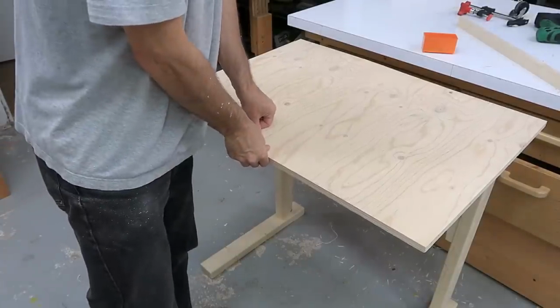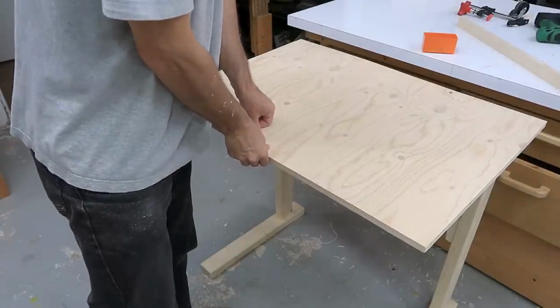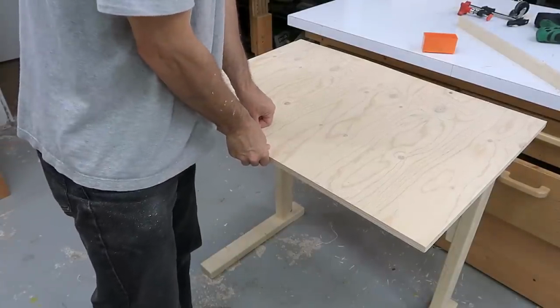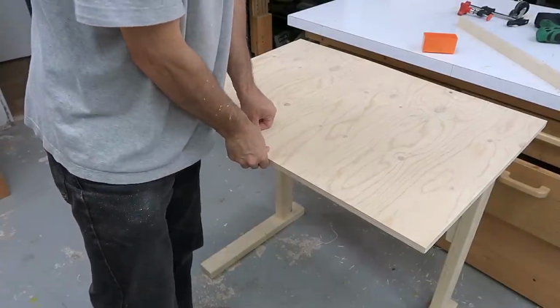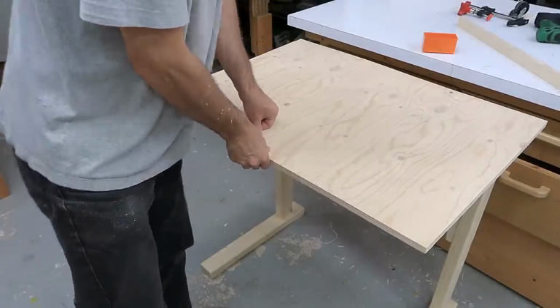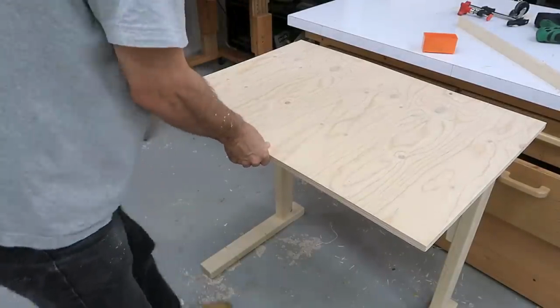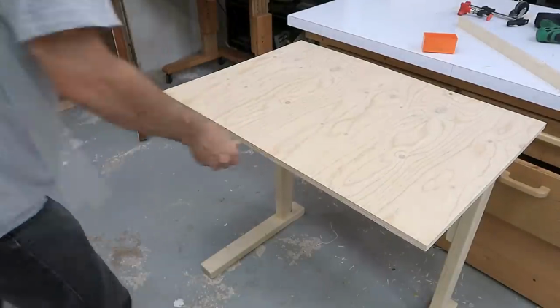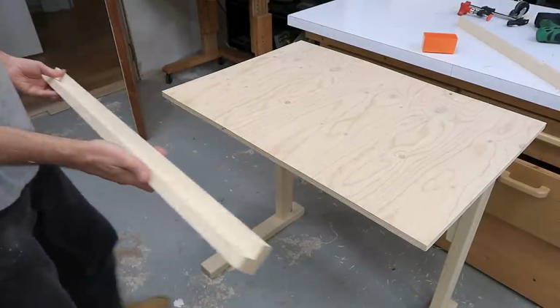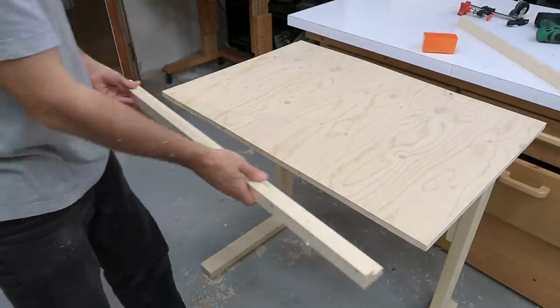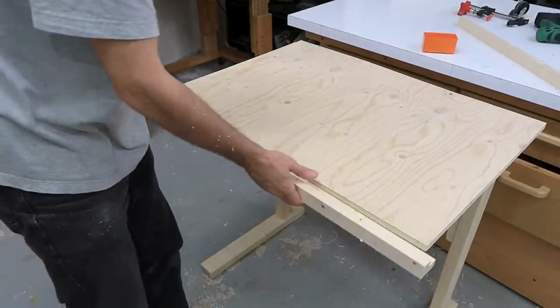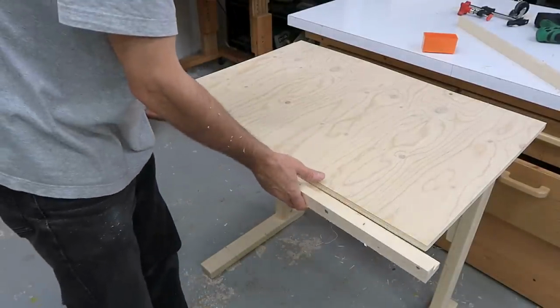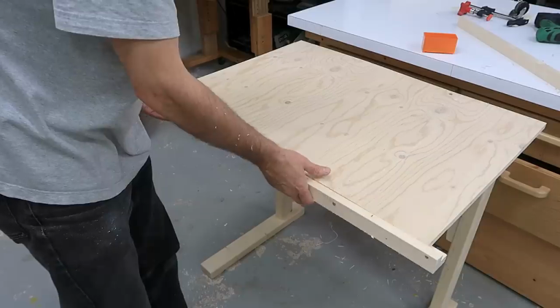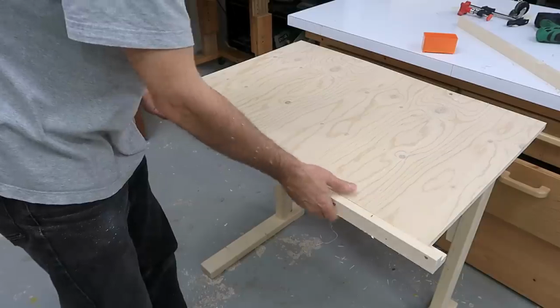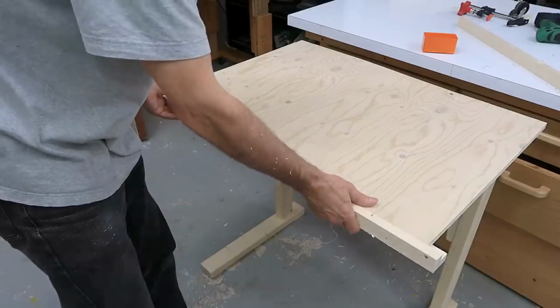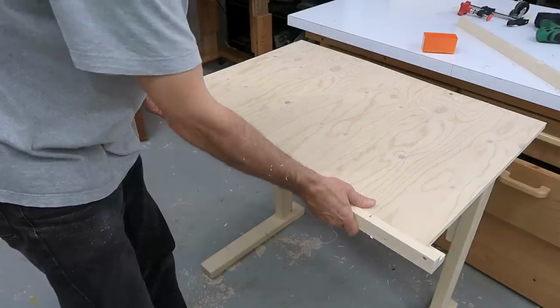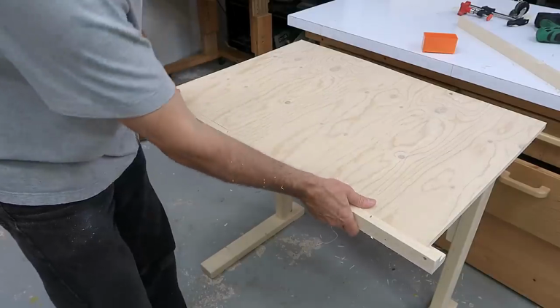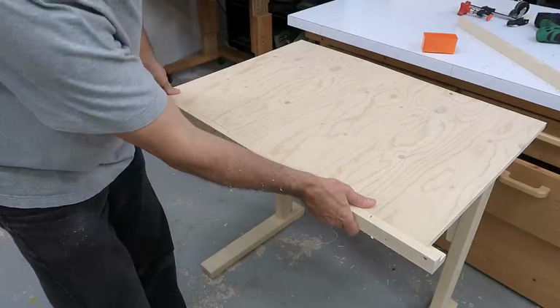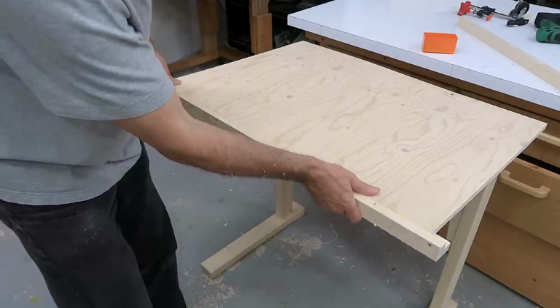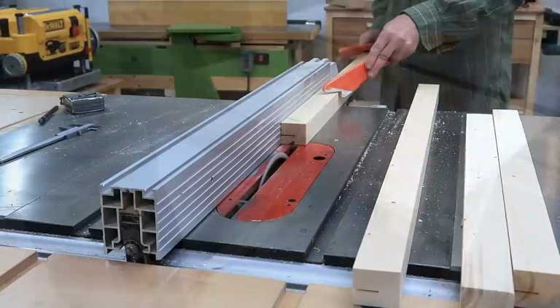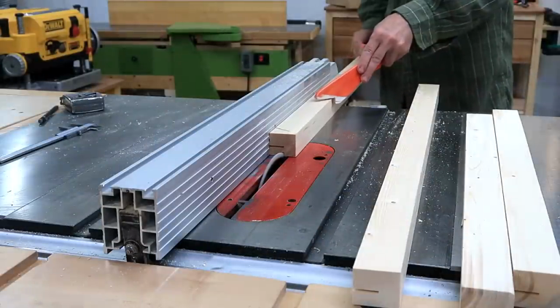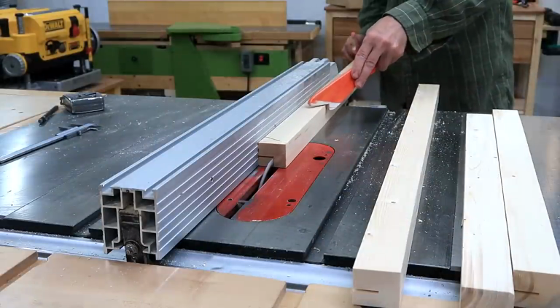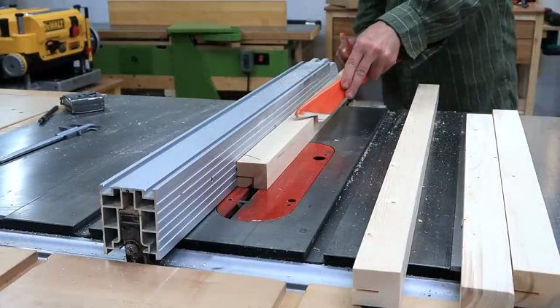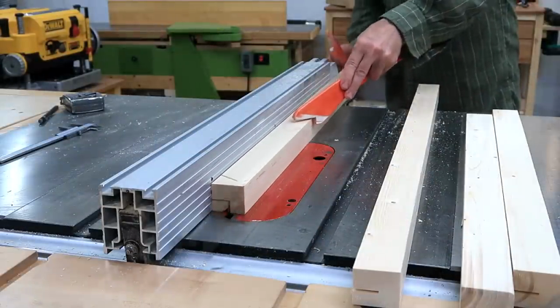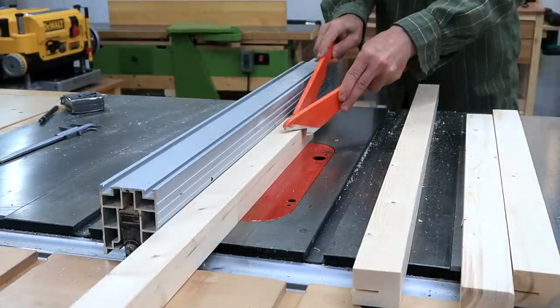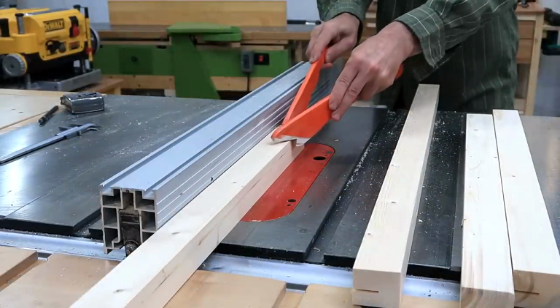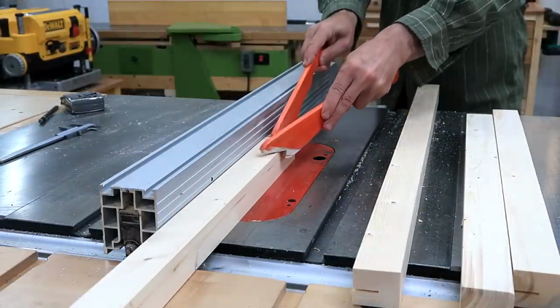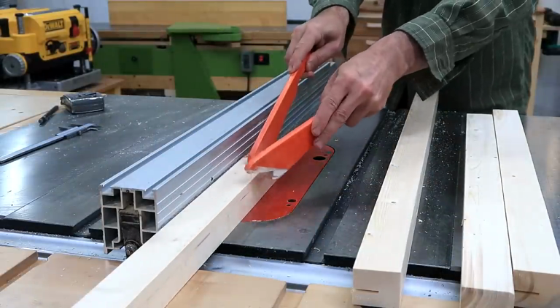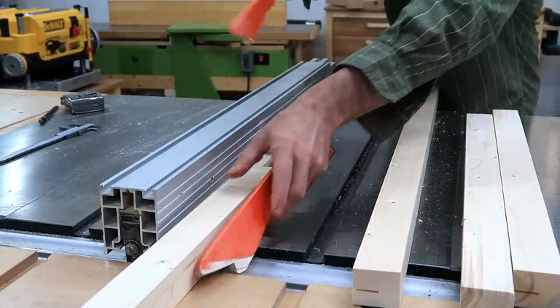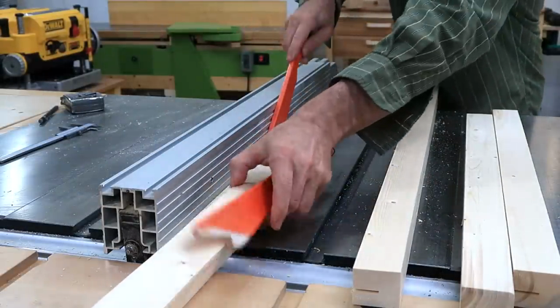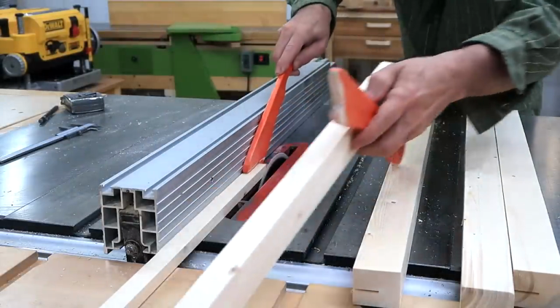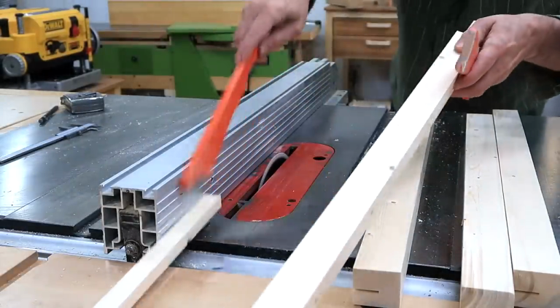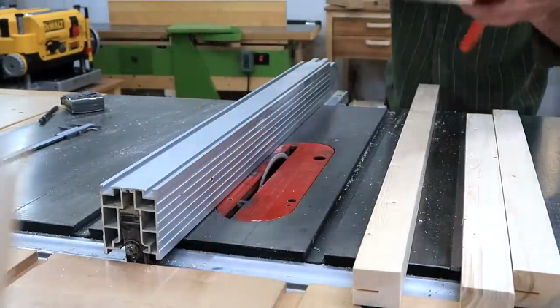The front of this plywood just sags a bit too much, so I made some trim to go around the edge of the plywood, and that will hopefully stiffen it up a bit. That trim is just a rectangular piece with a rabbet cut out of it, and I cut that by making two cuts with a table saw.